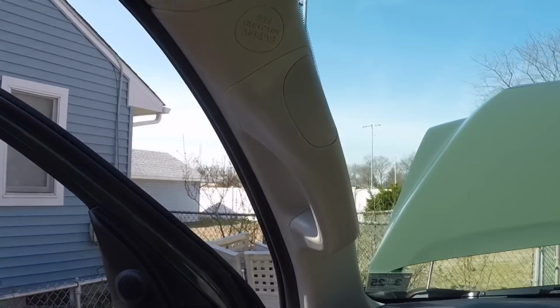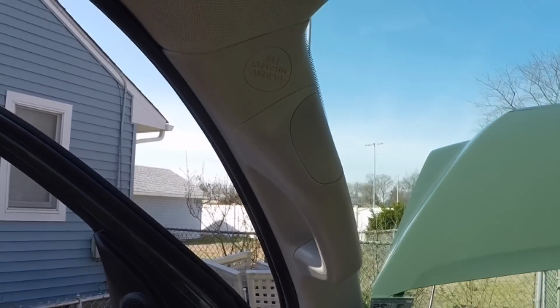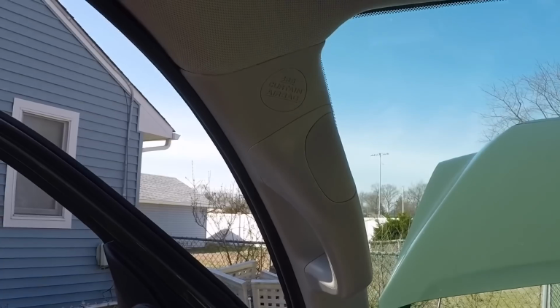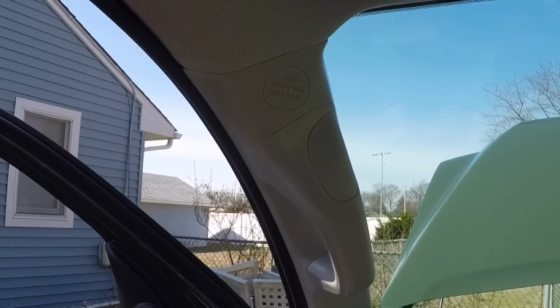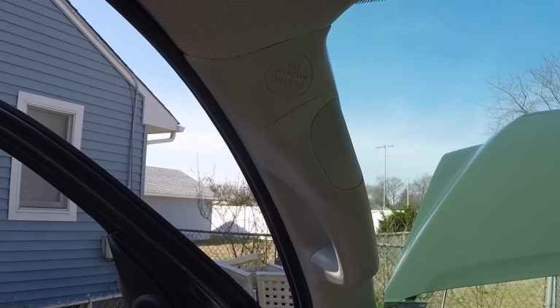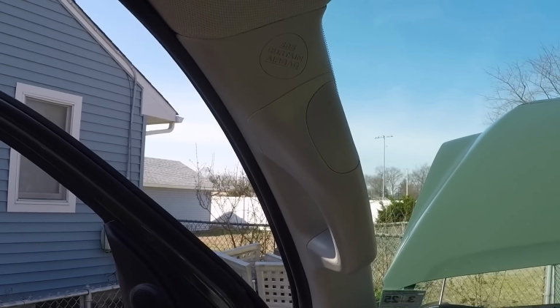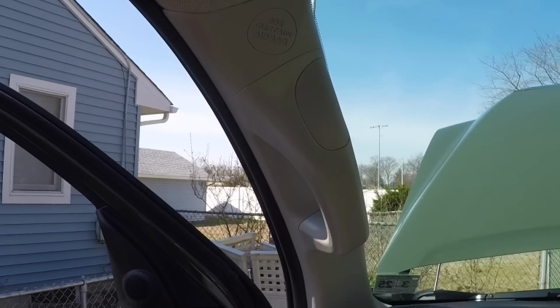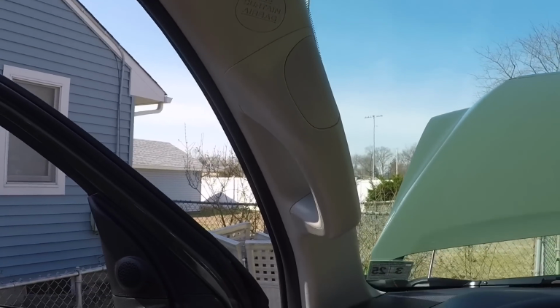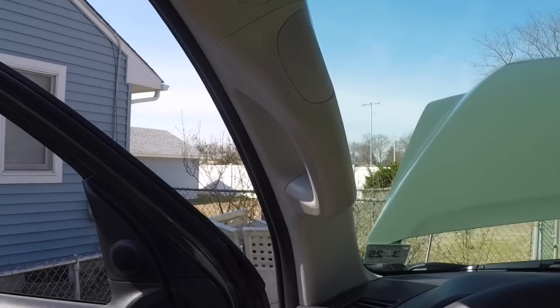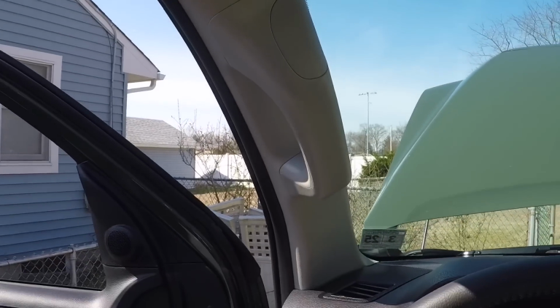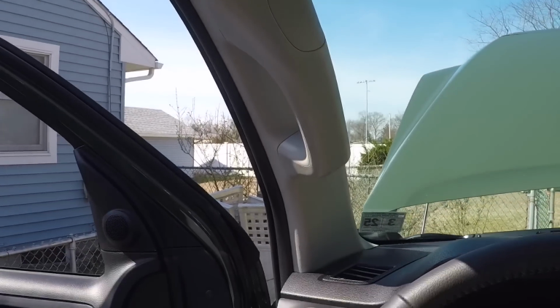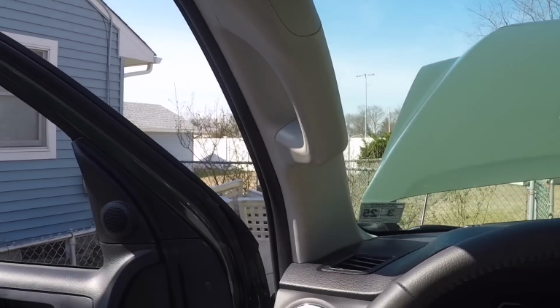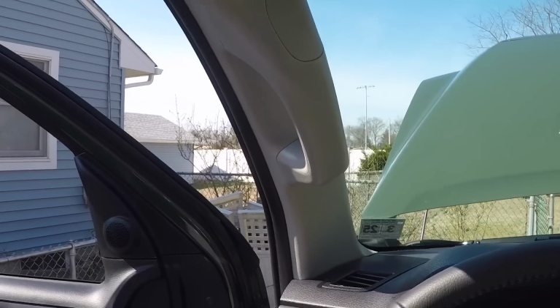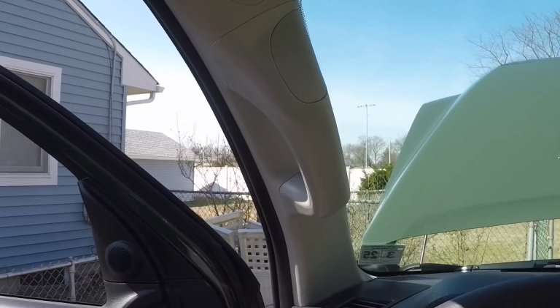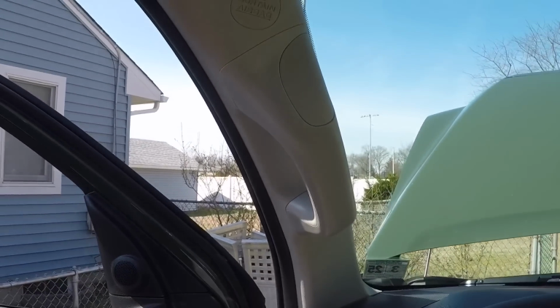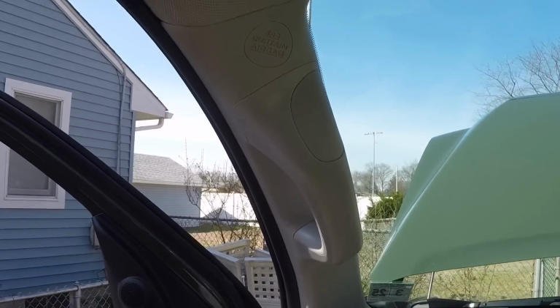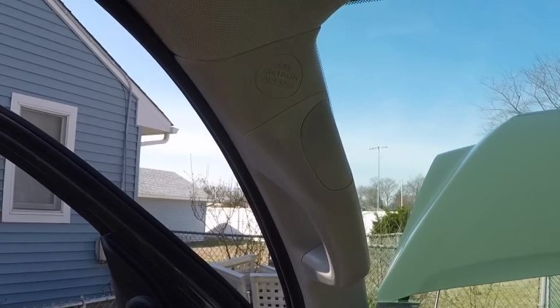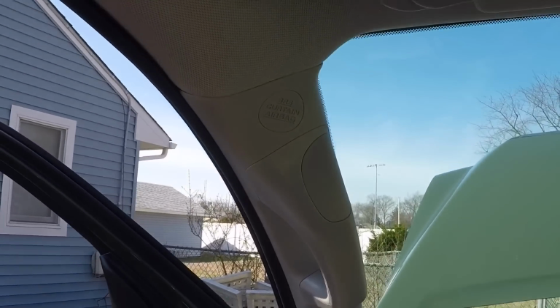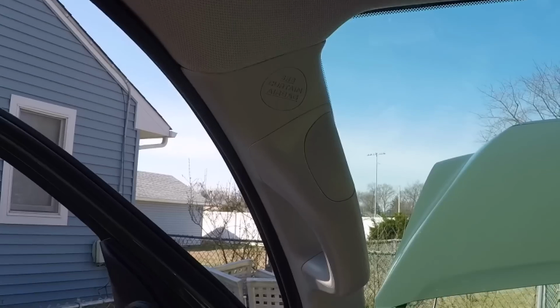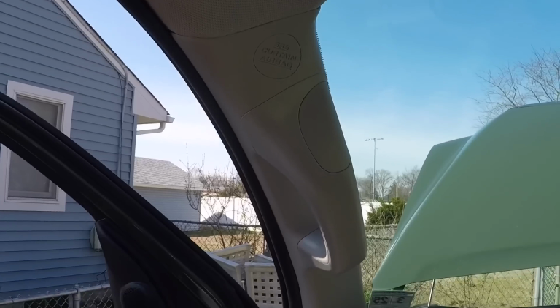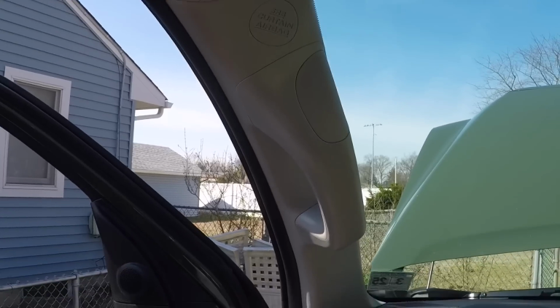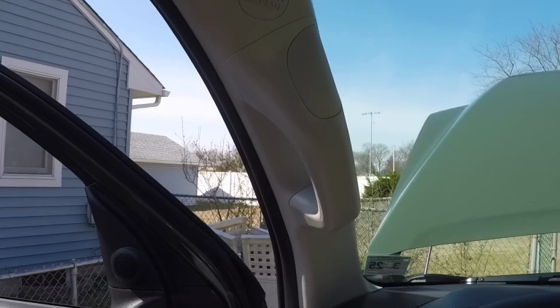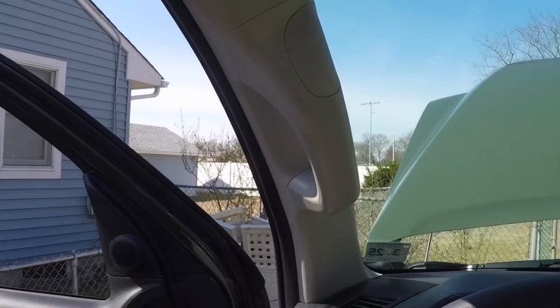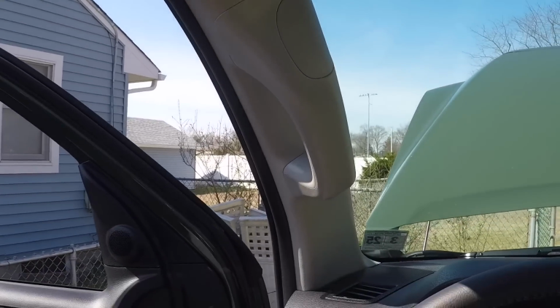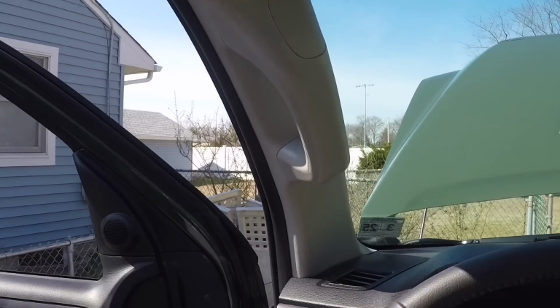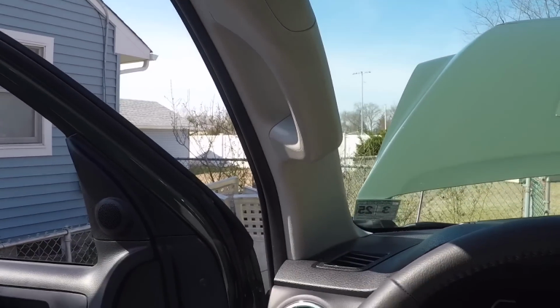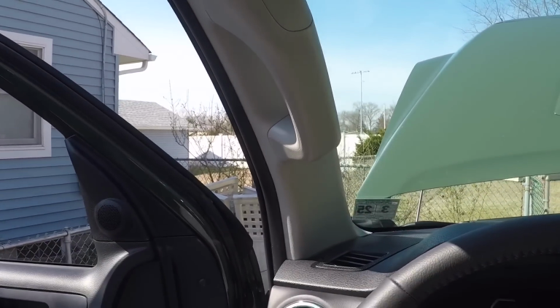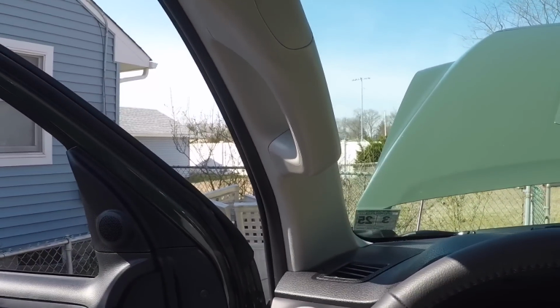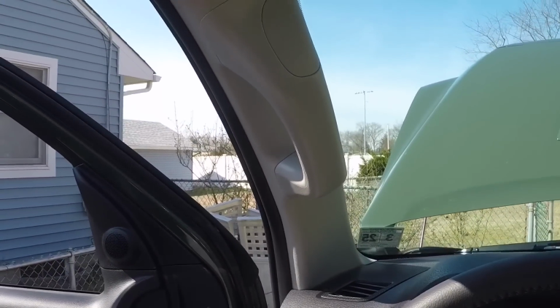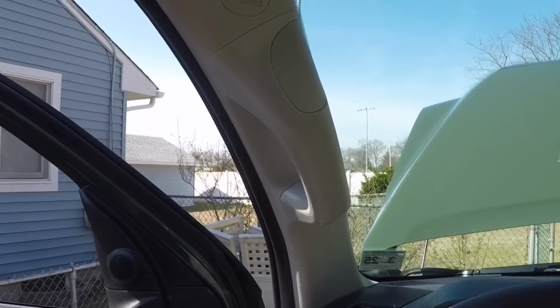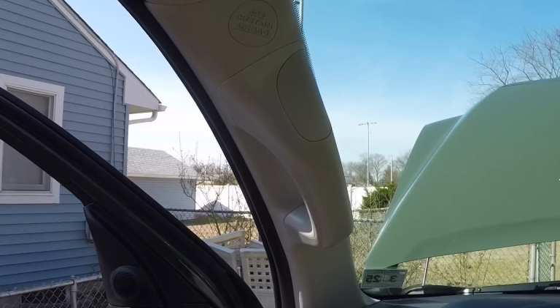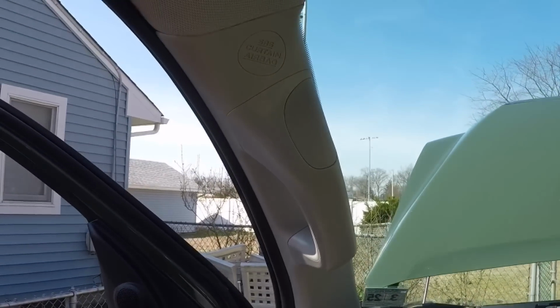You've got to be careful because there's a side curtain airbag there, so take your time. Make sure you disconnect your battery before you do it, but overall pretty easy, no big deal. Let's move on to number two.